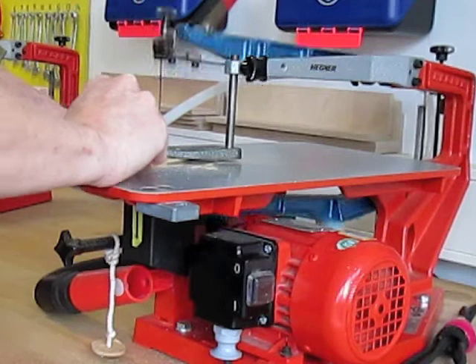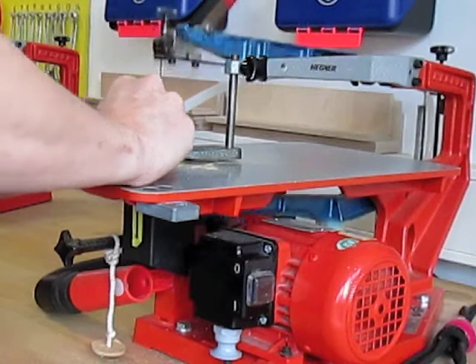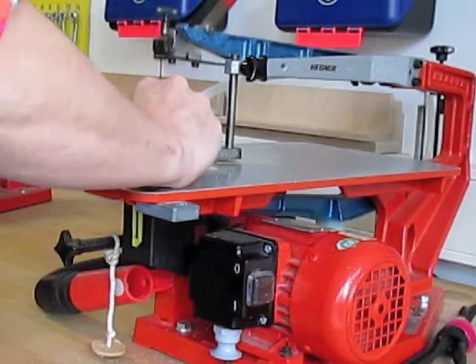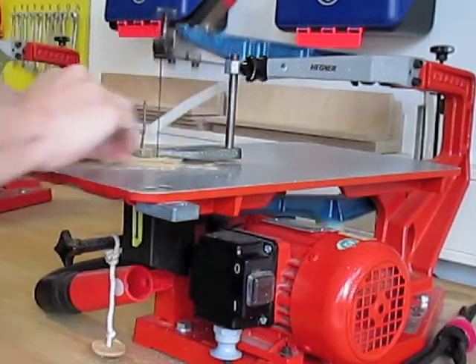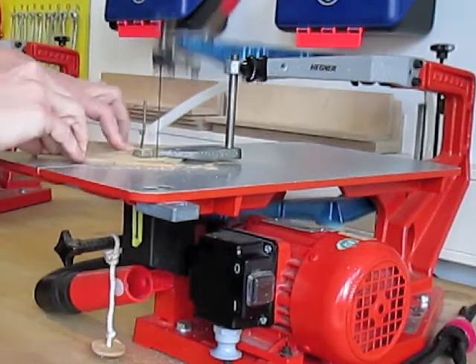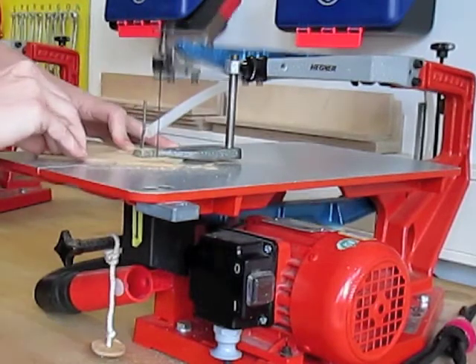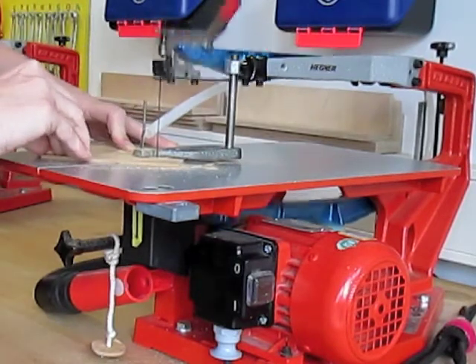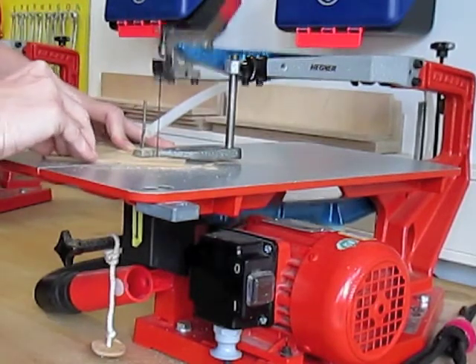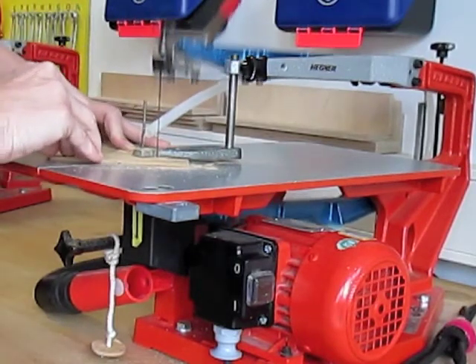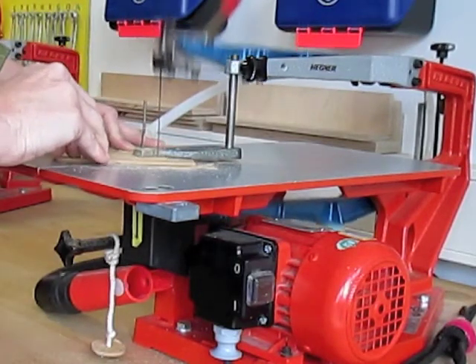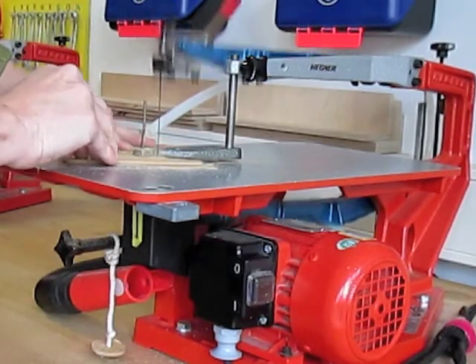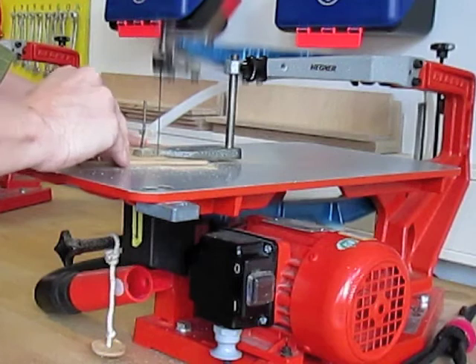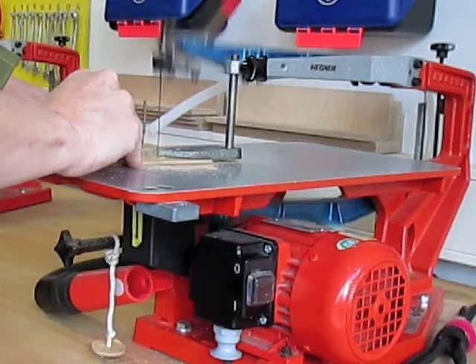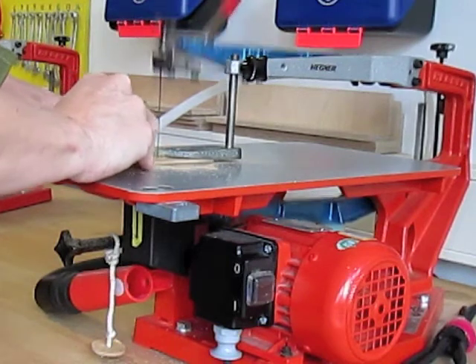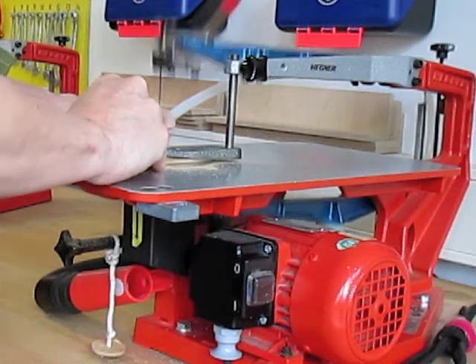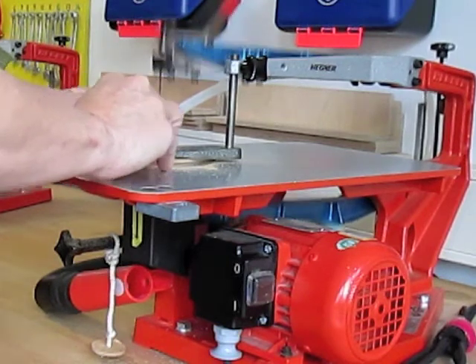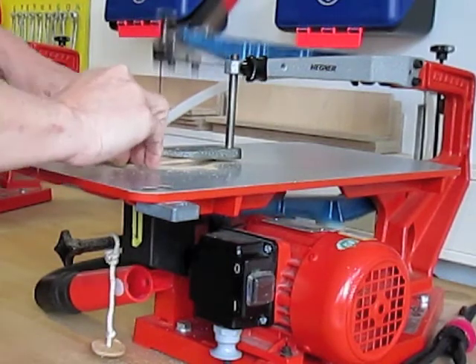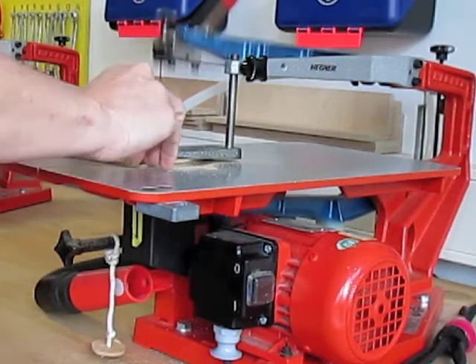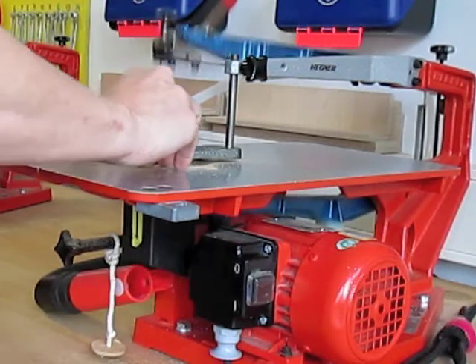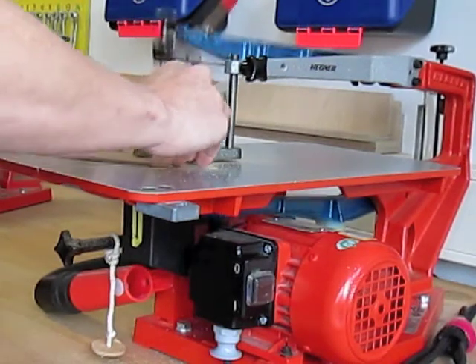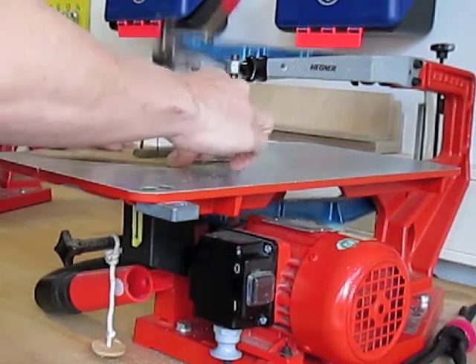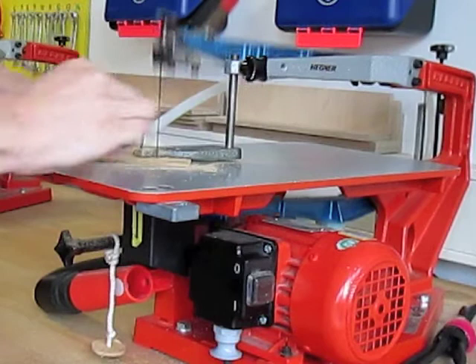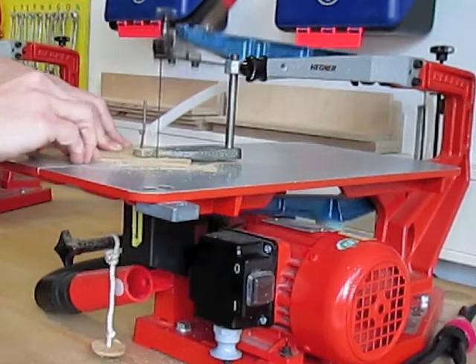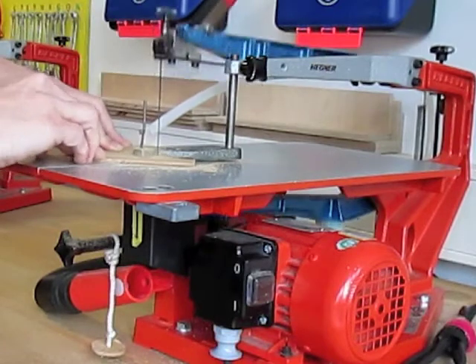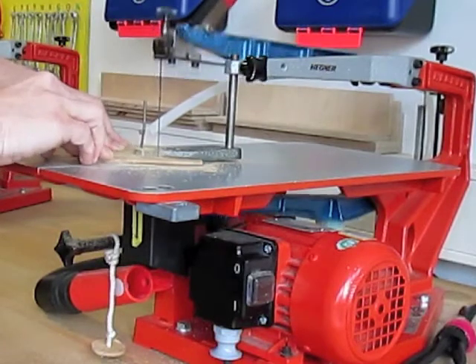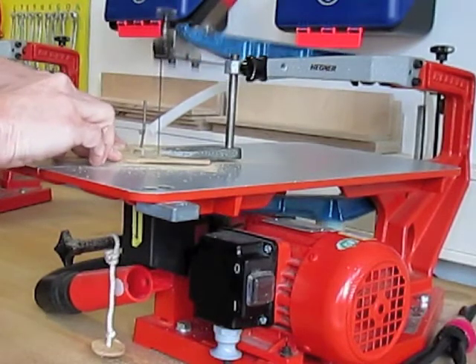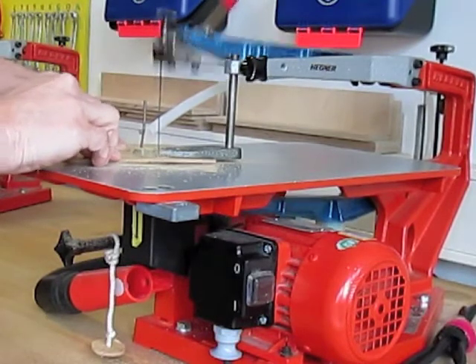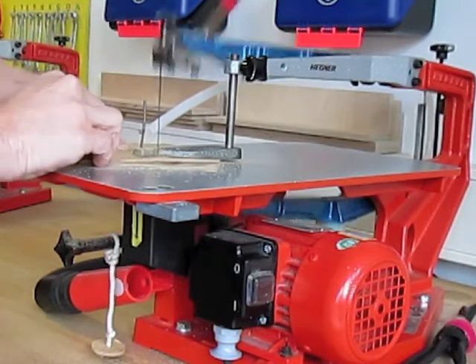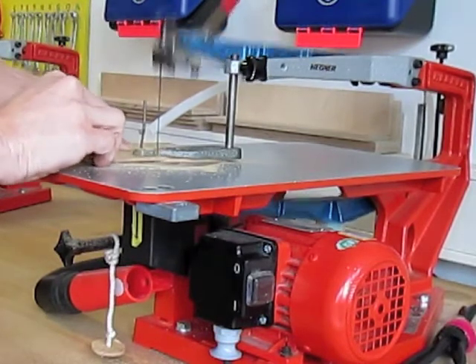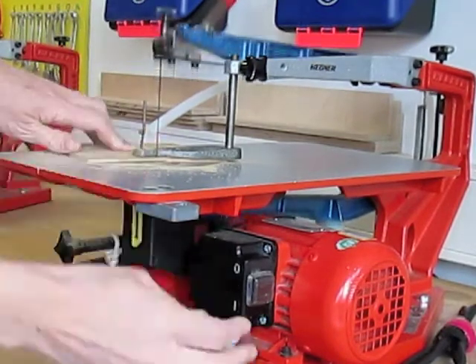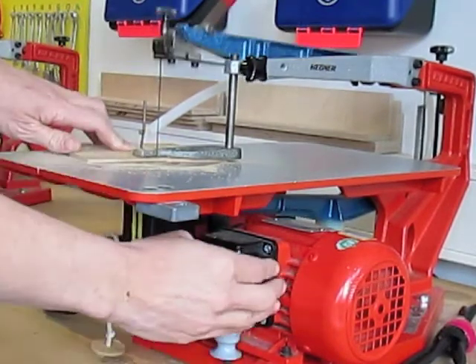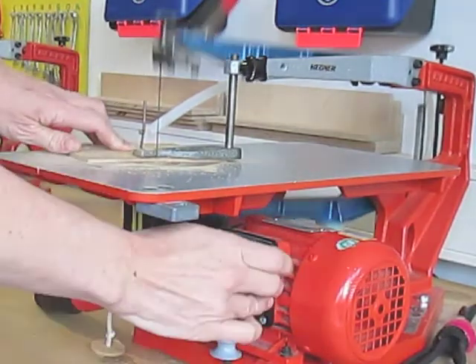Make sure you keep your fingers away from the blade at all times. Keep repositioning your hands to make sure that you can move your piece safely. When you are finished, turn the machine off immediately and the extractor fan too.